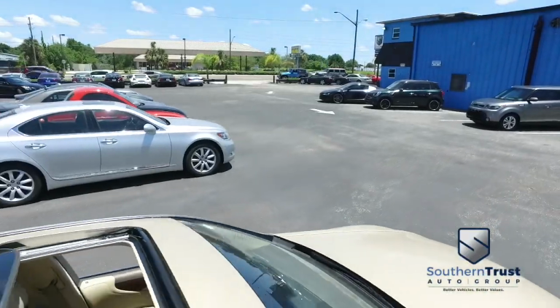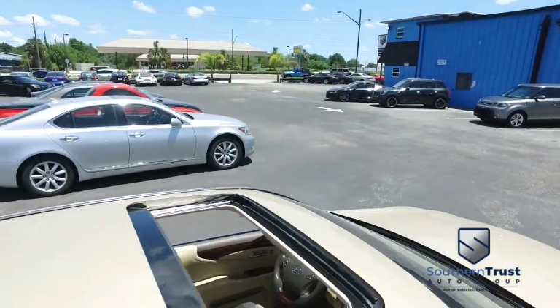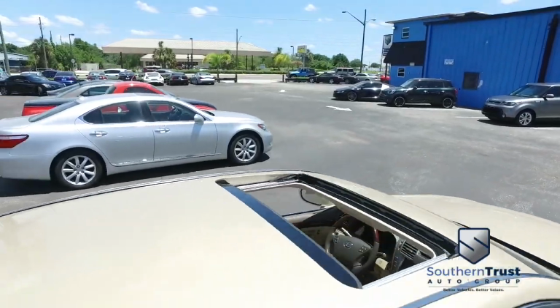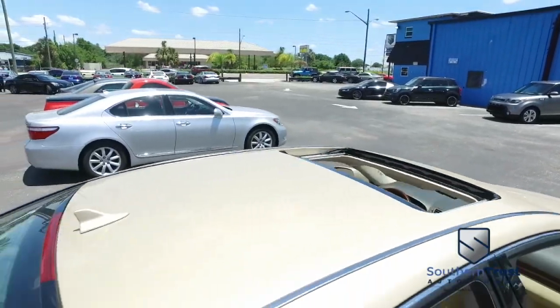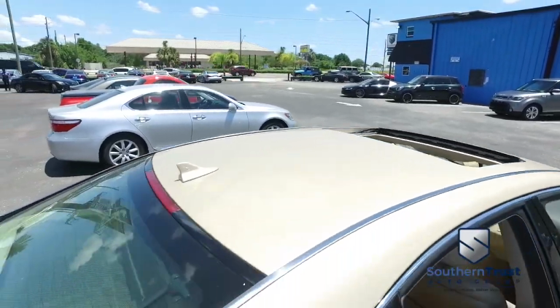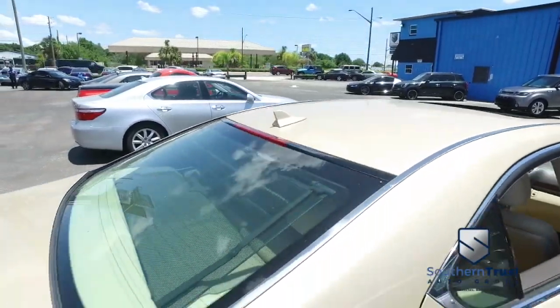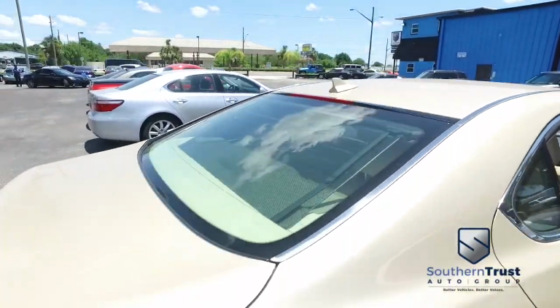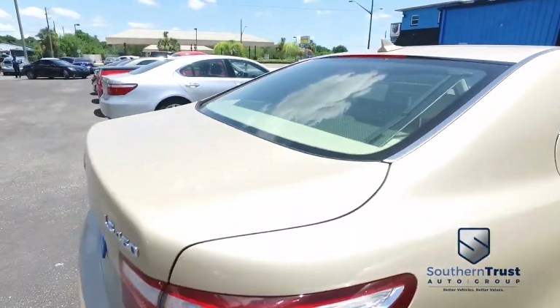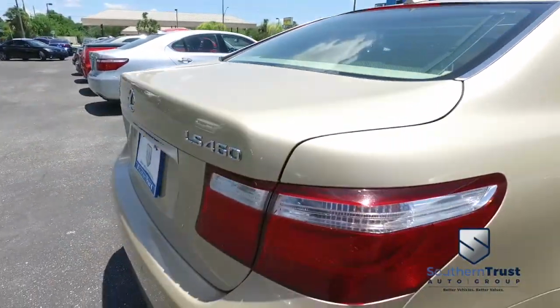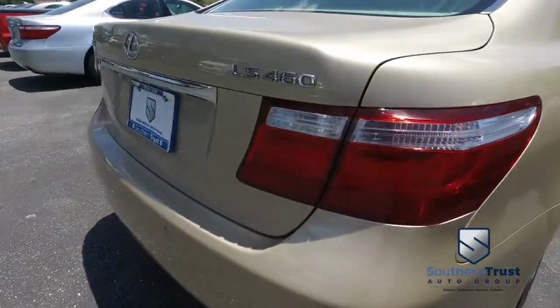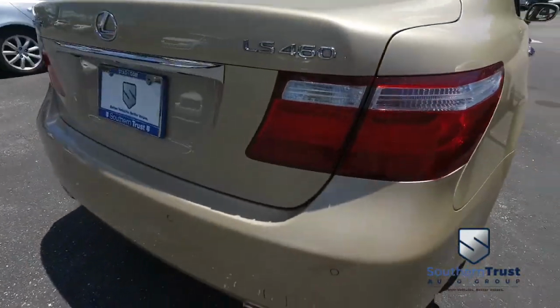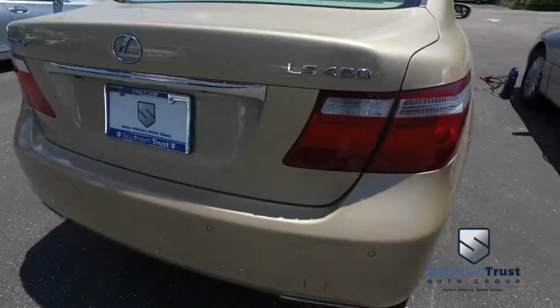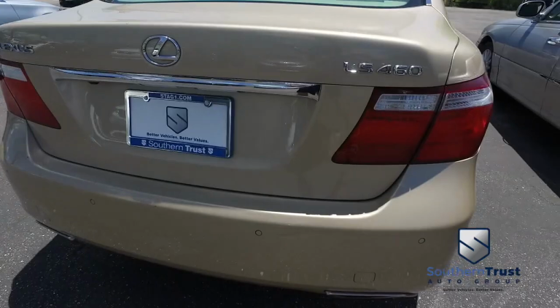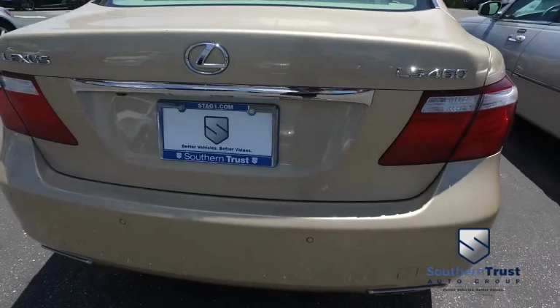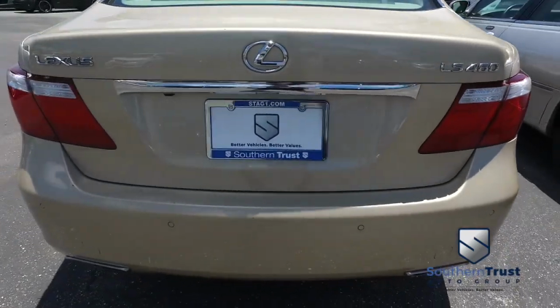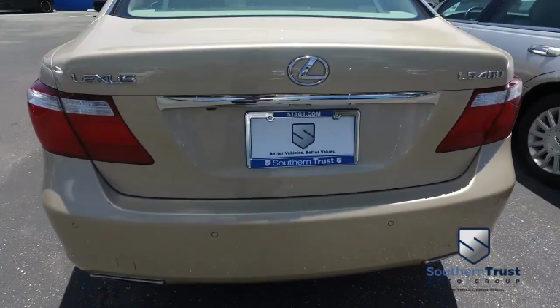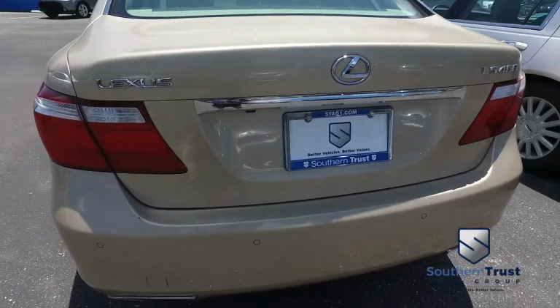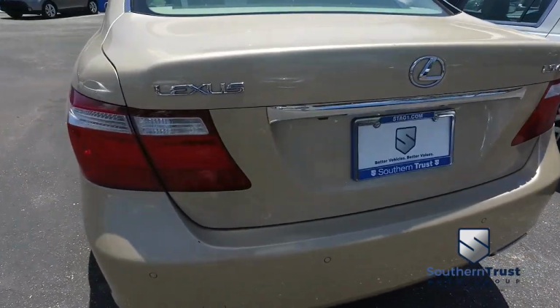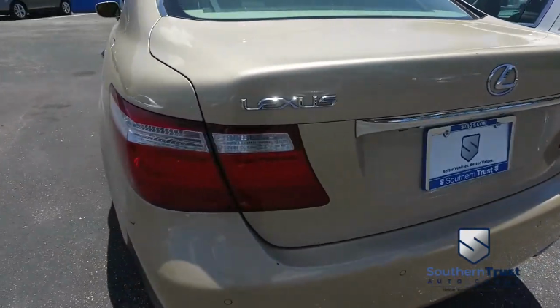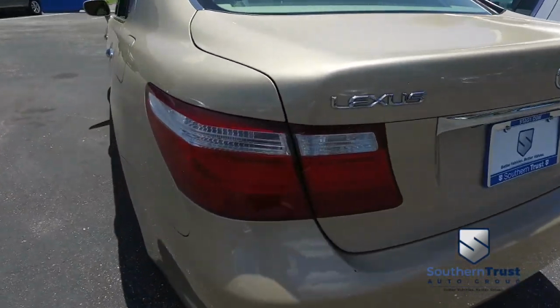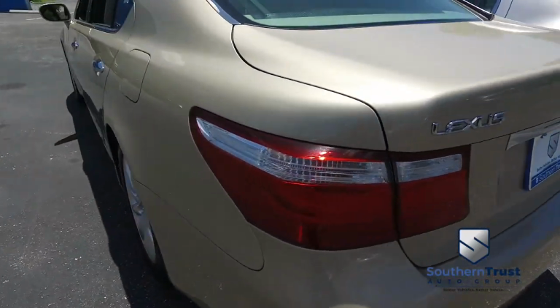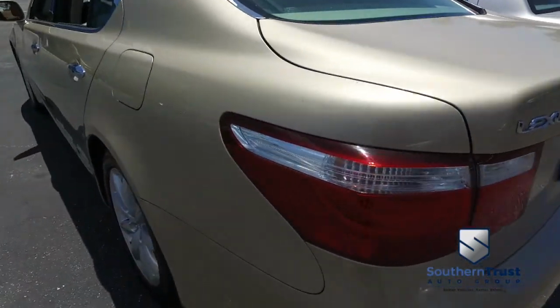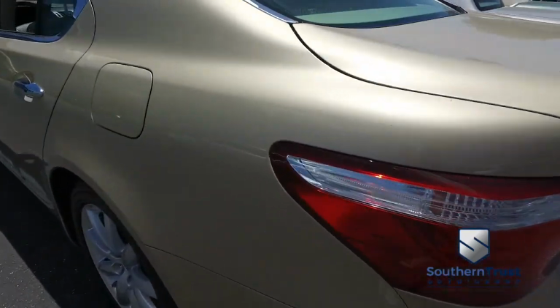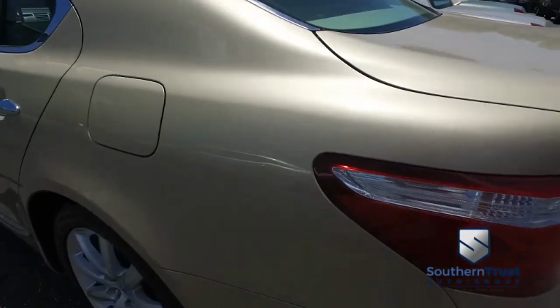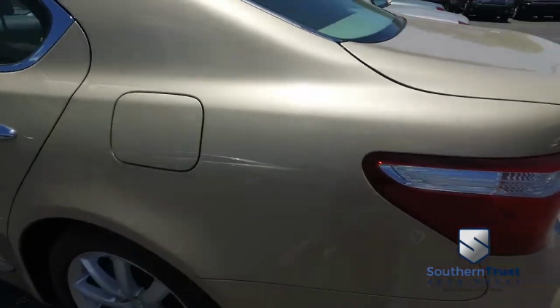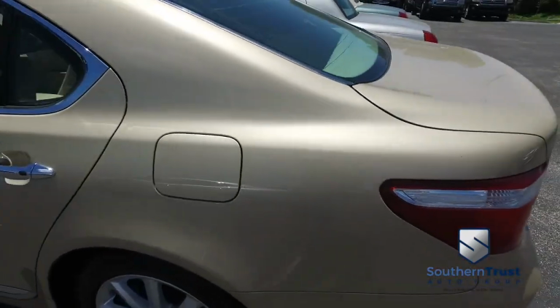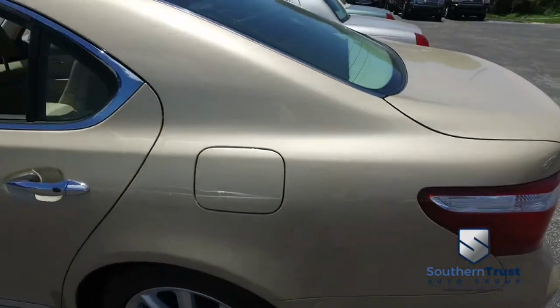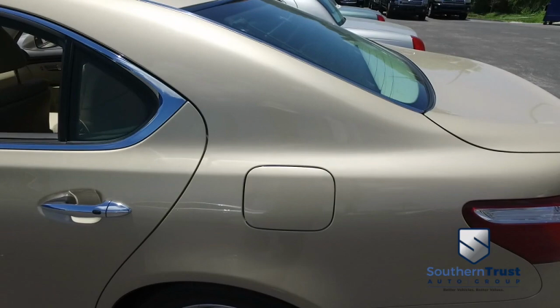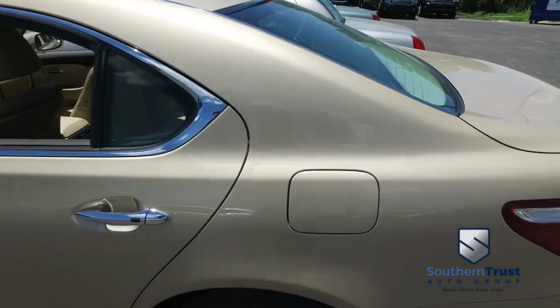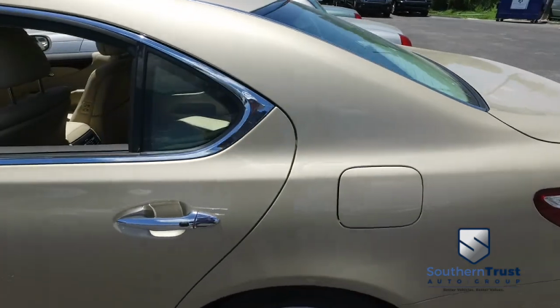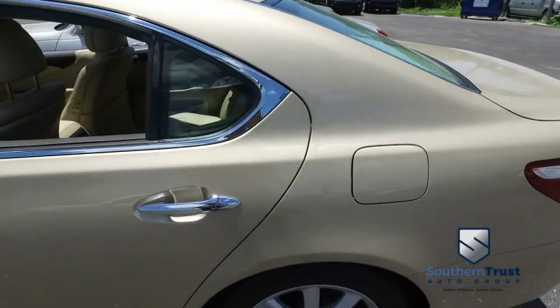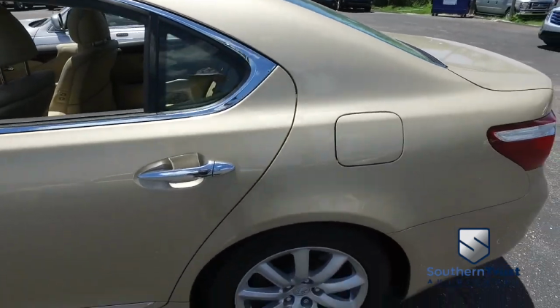Today, Southern Trust proudly presents this beautiful 2007 straight from heaven Lexus LS 460 with that V8, horsepower pumping, smooth ride gliding, family riding muscle.